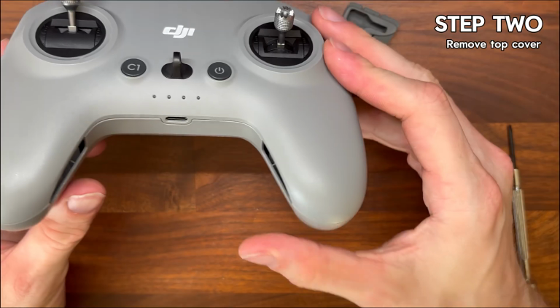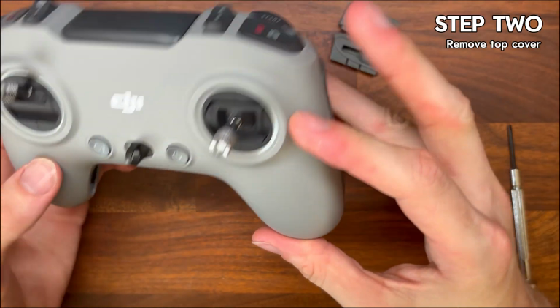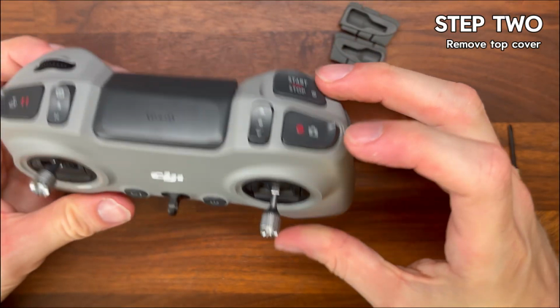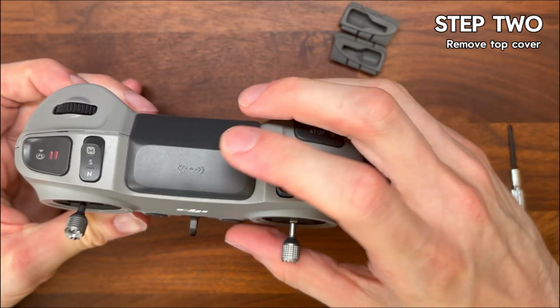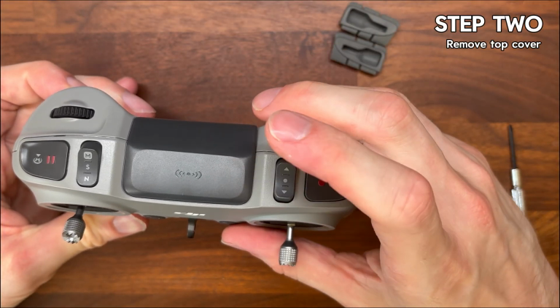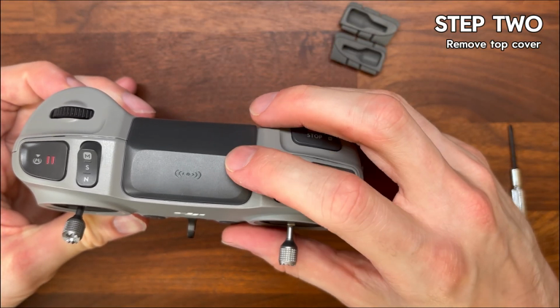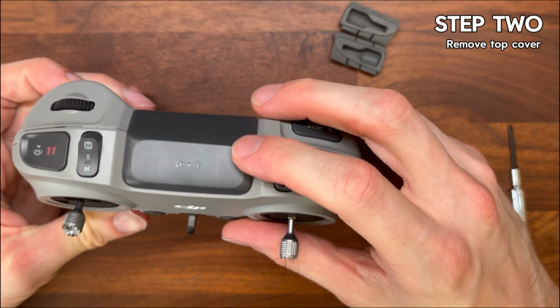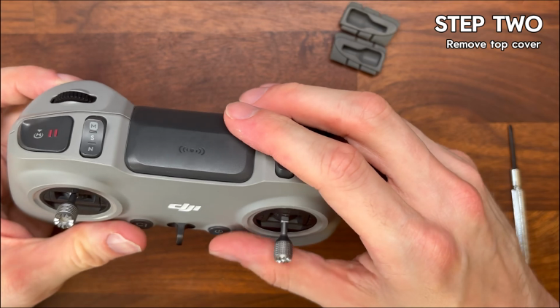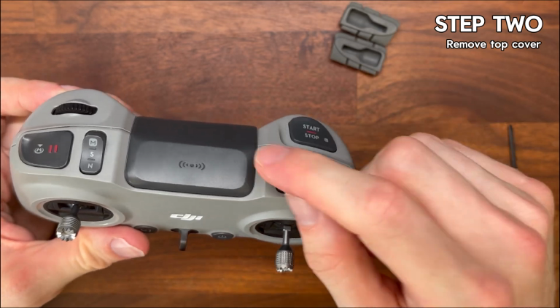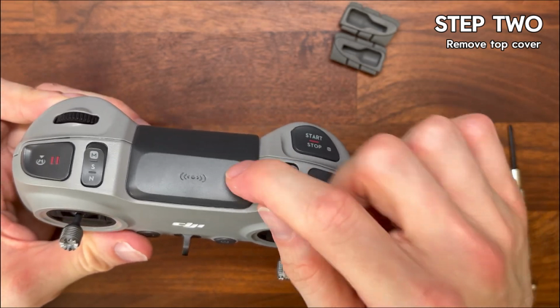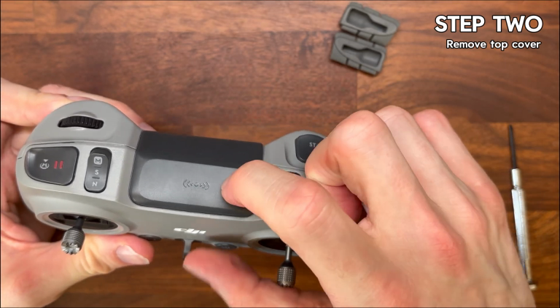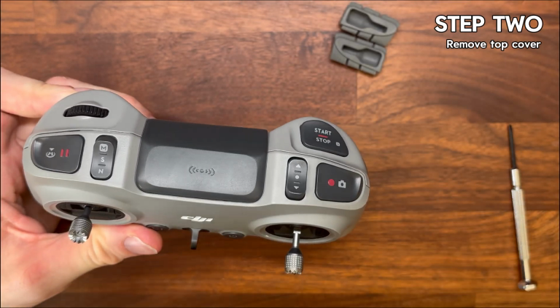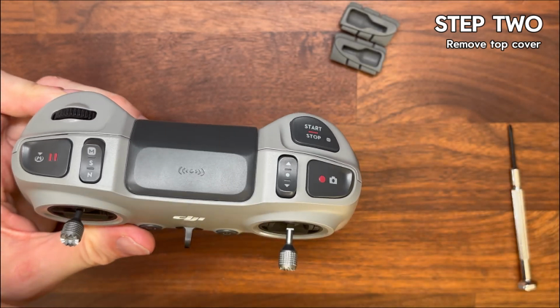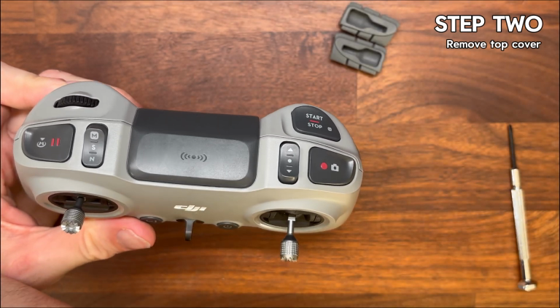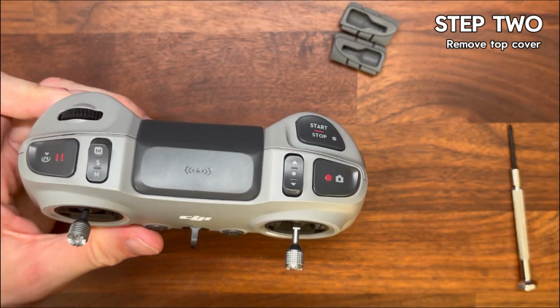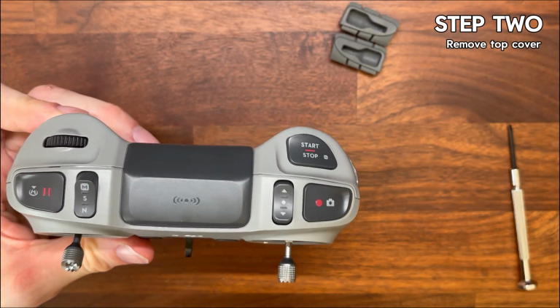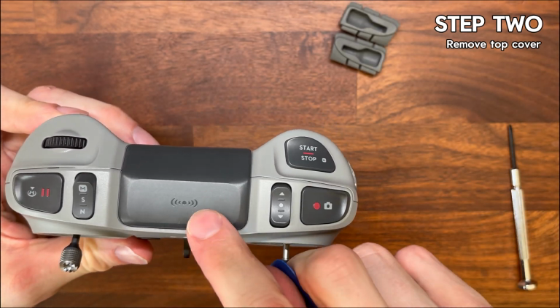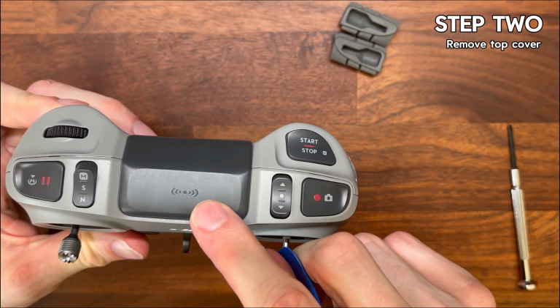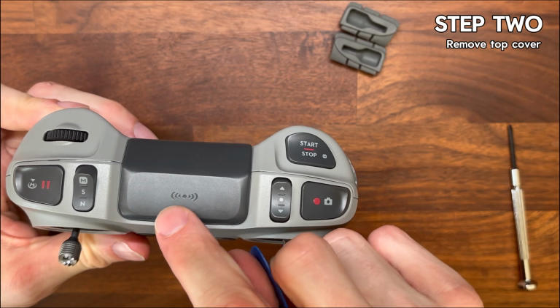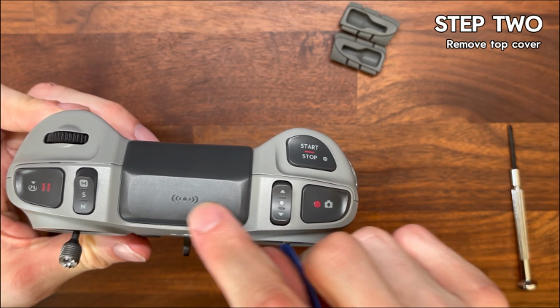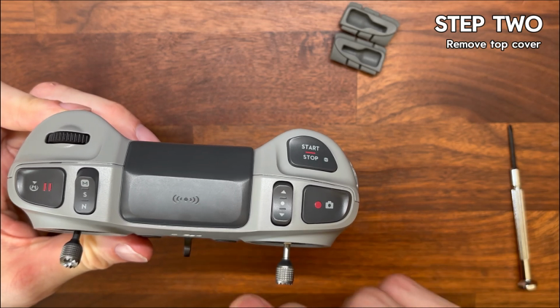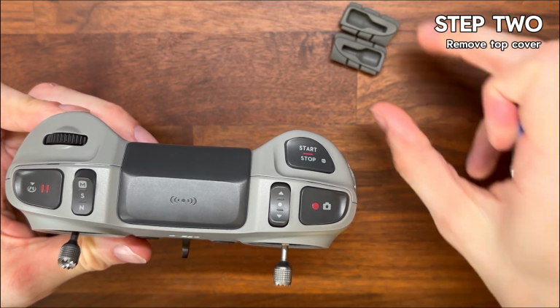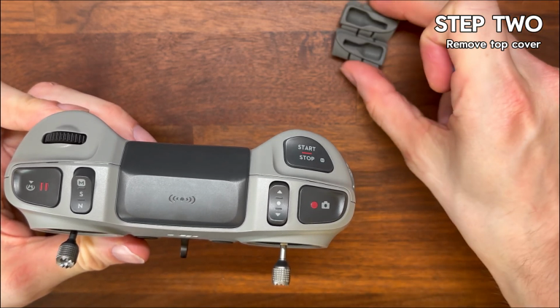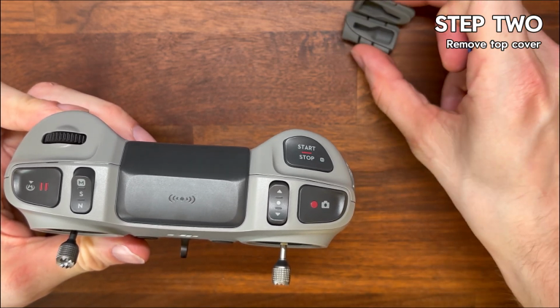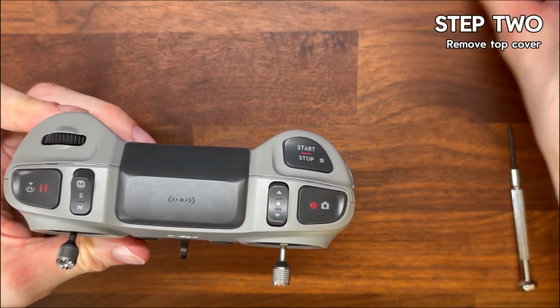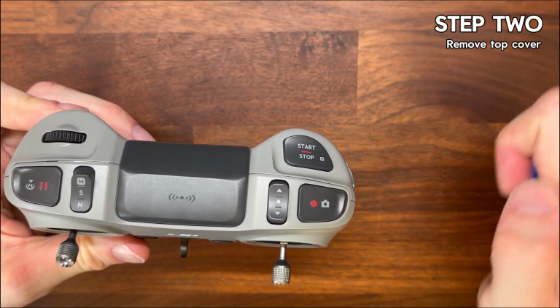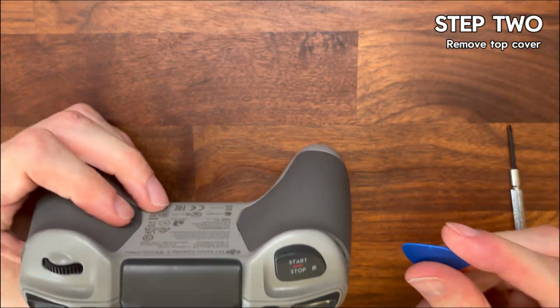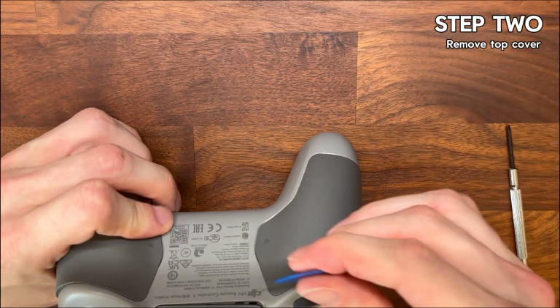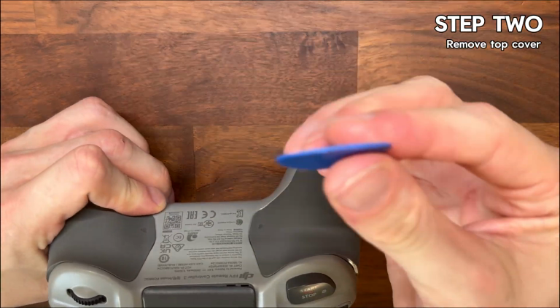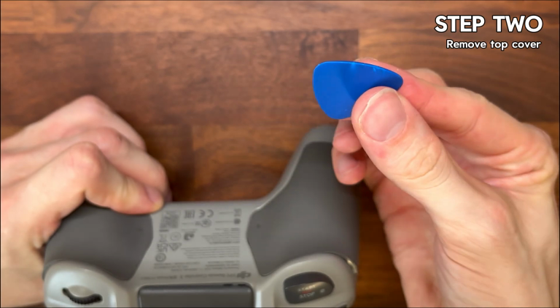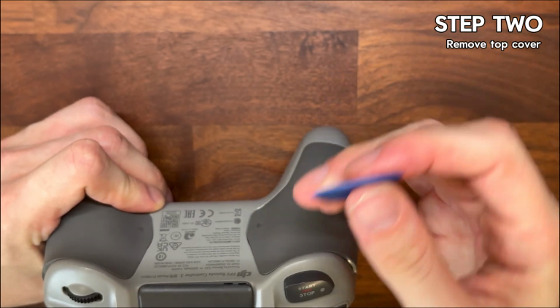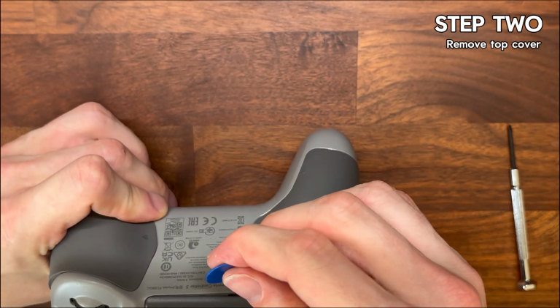Step two is to remove the top cover. The plastic cover at the top of the controller looks like it might be an antenna but it's not — it's just a neat little panel that hides the seam between the upper and the lower shell. Pop that off and set it aside.